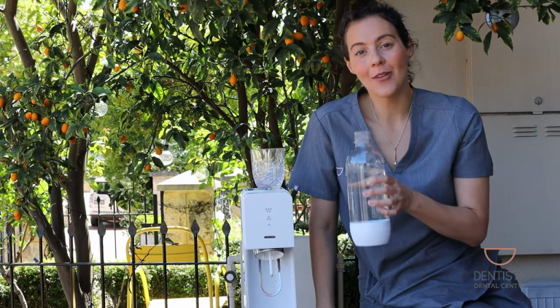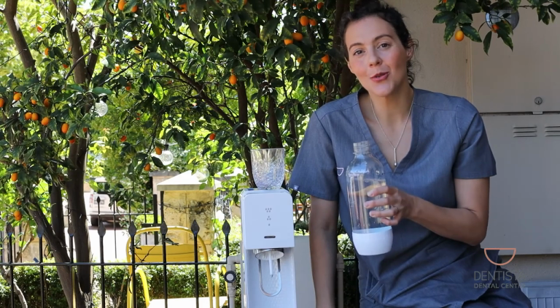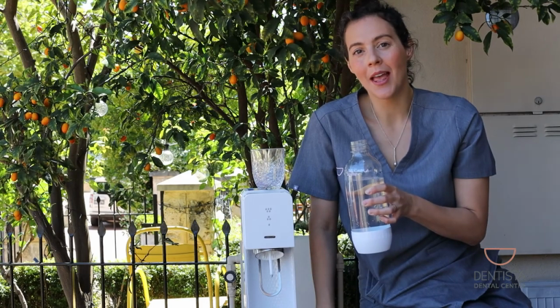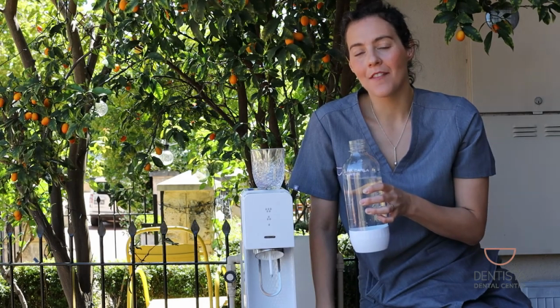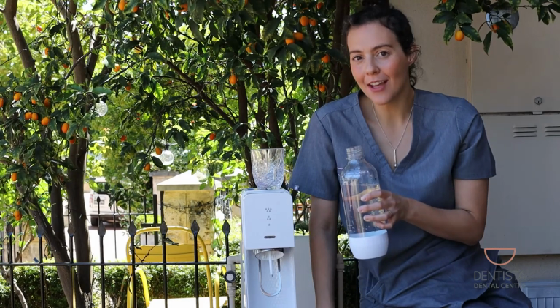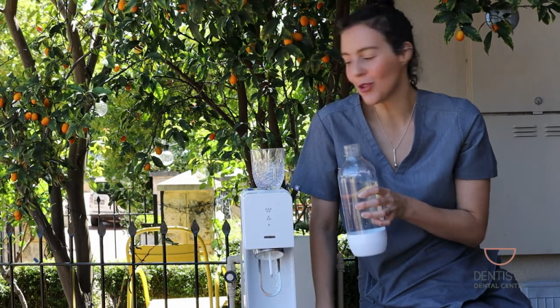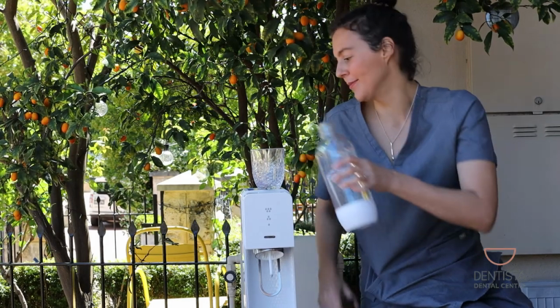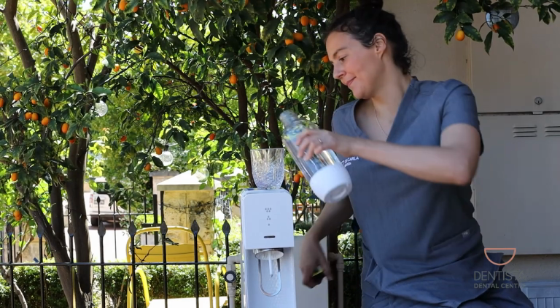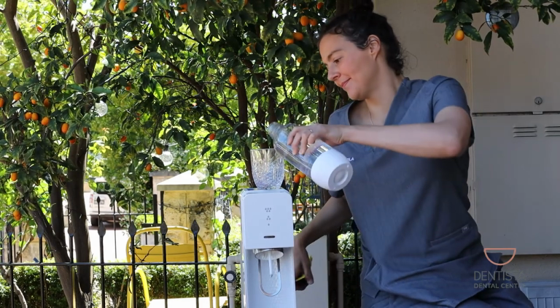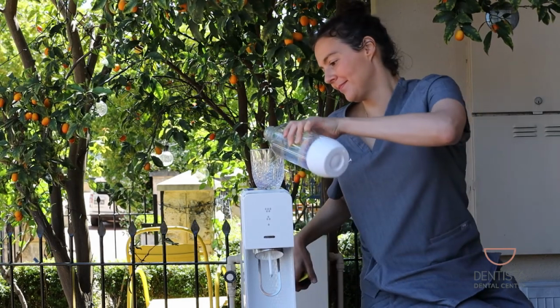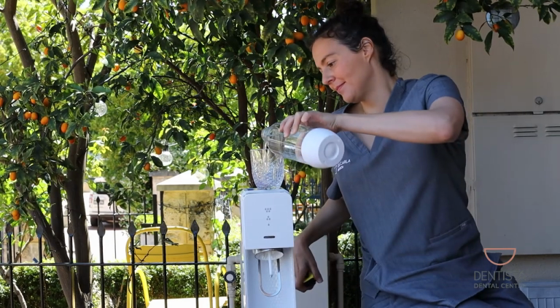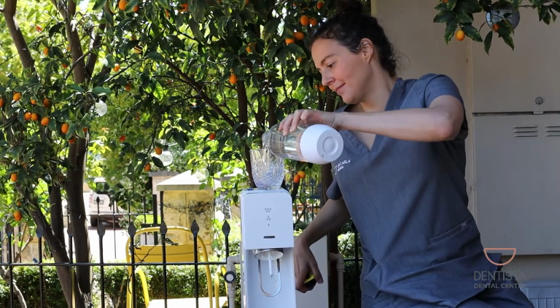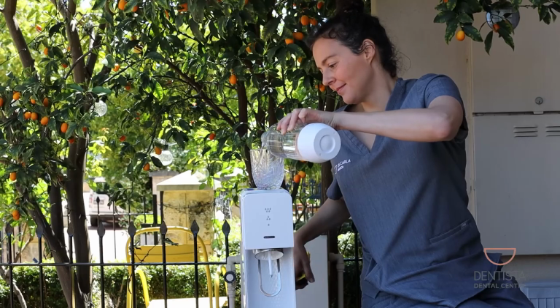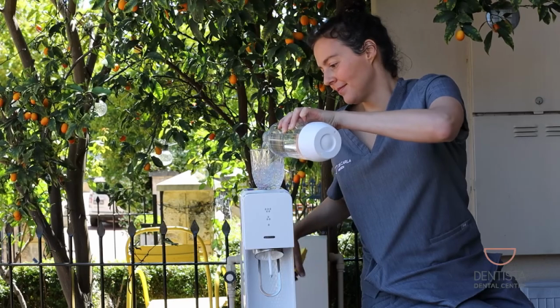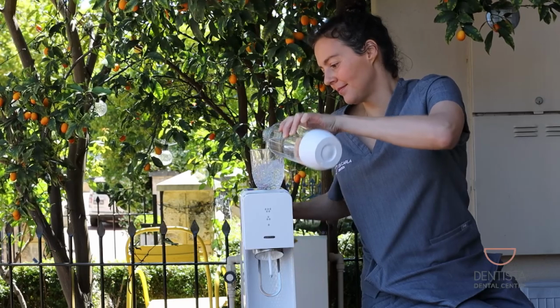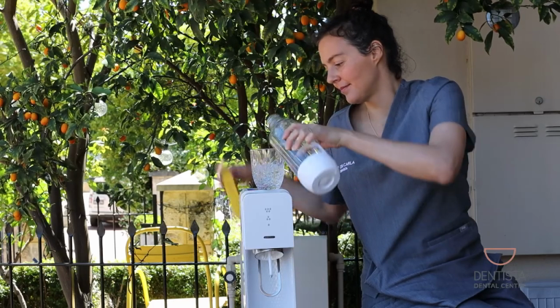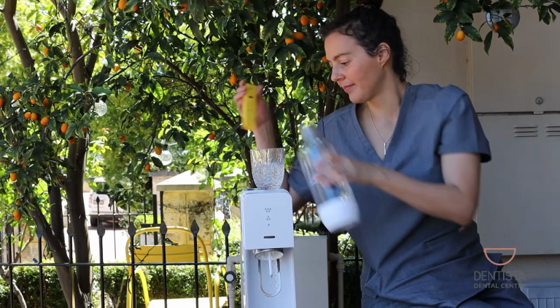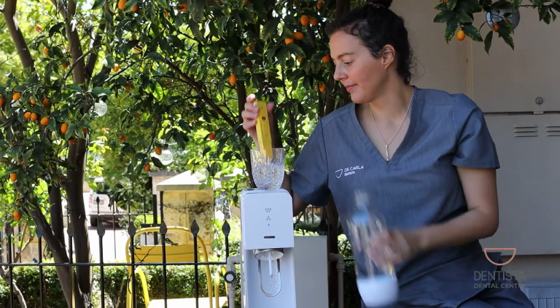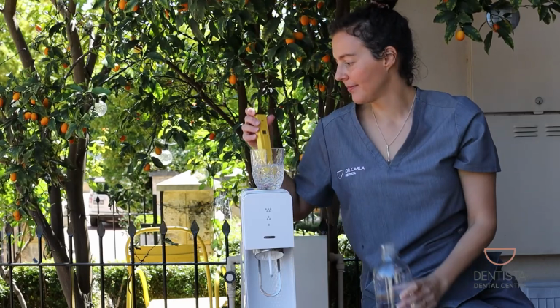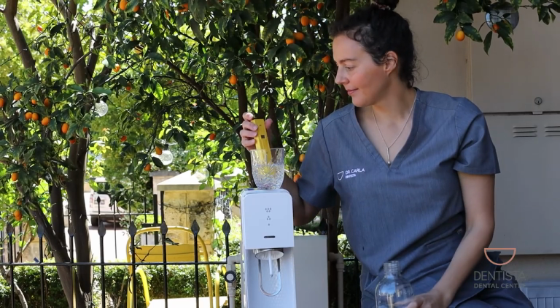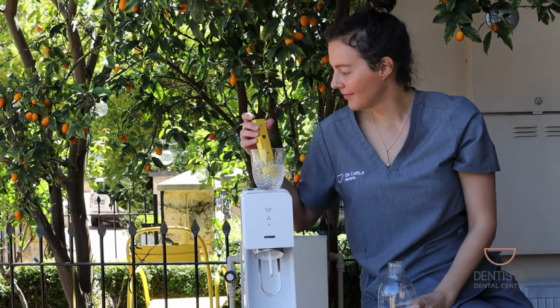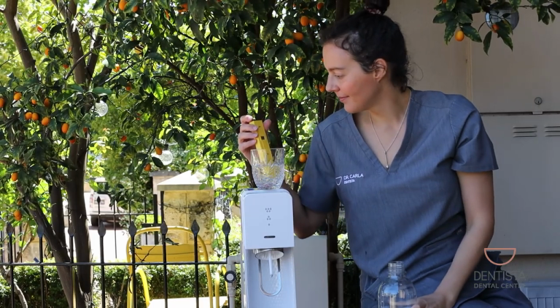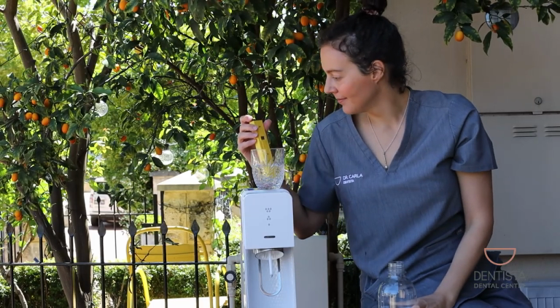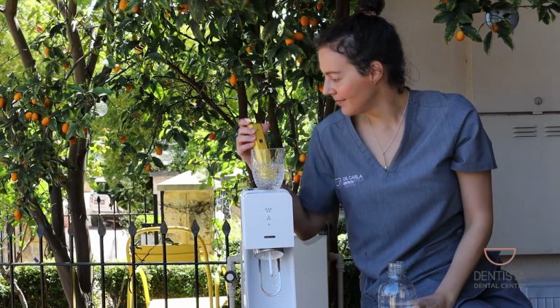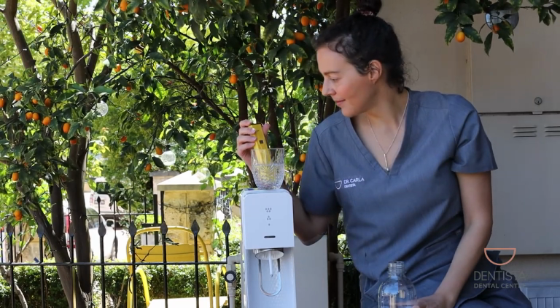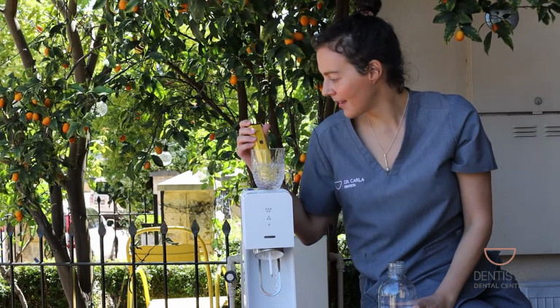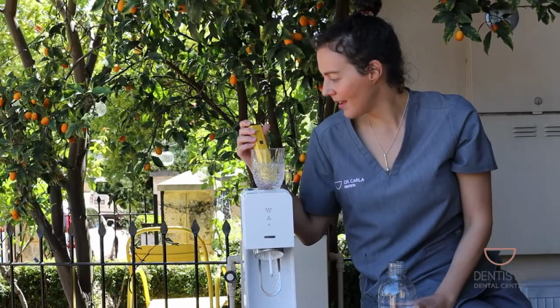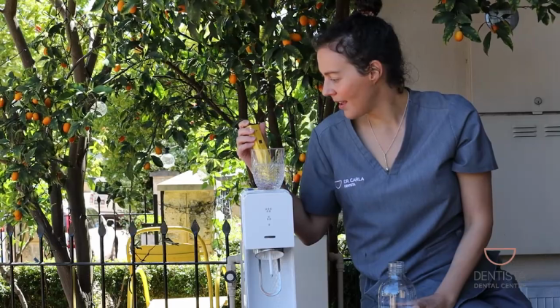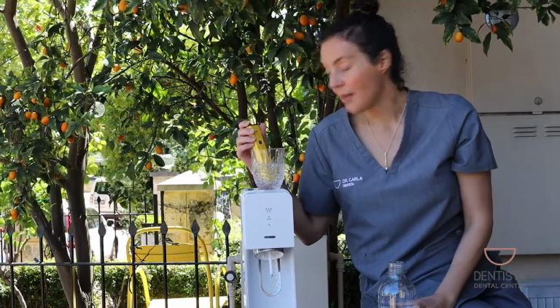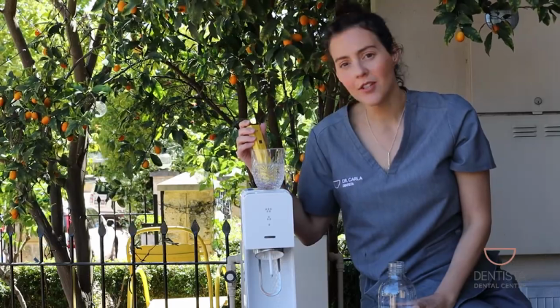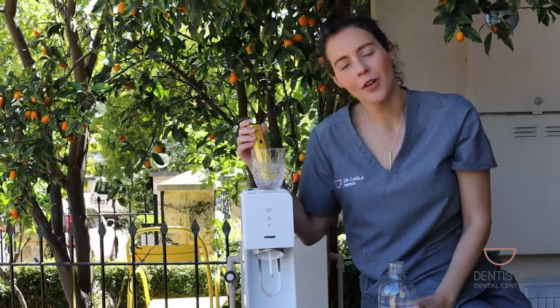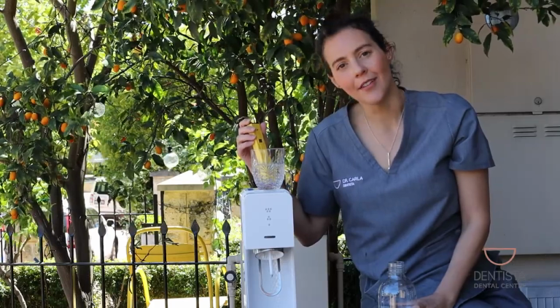Now we are doing fizzy level two. pH 4.7.